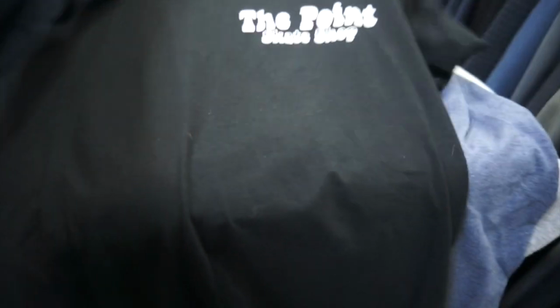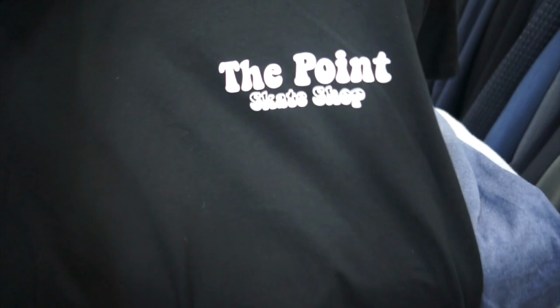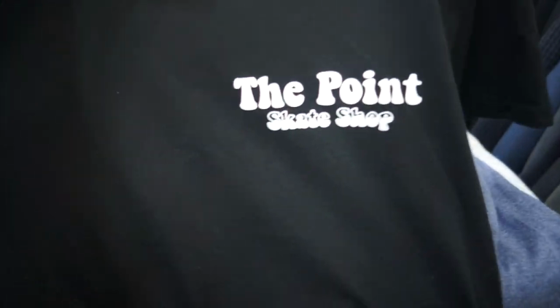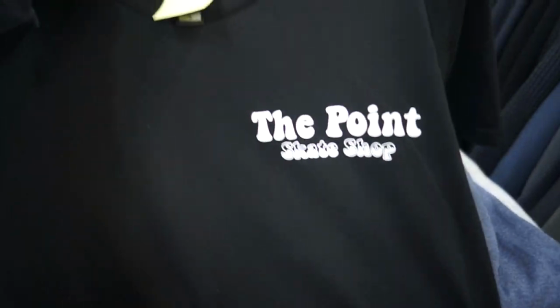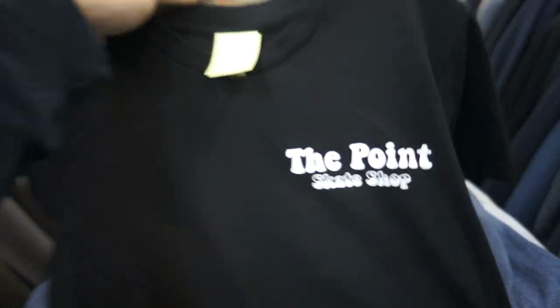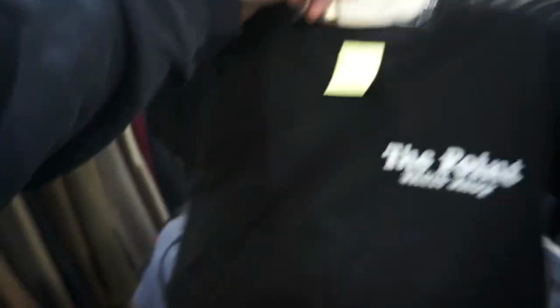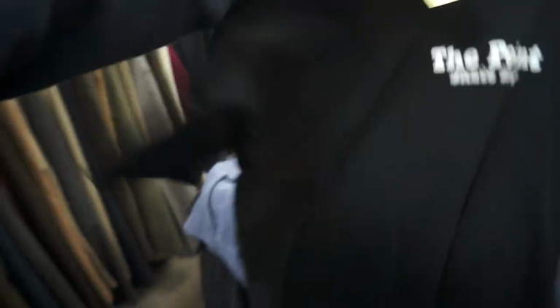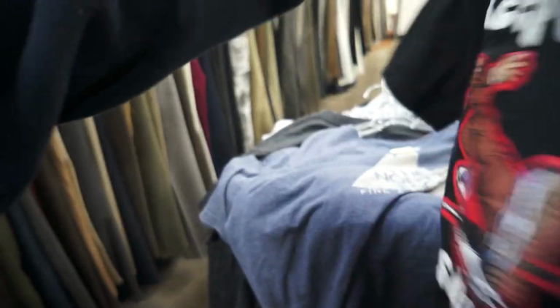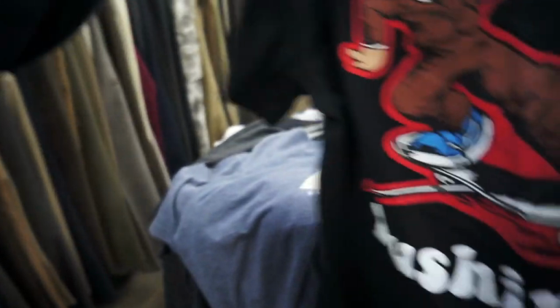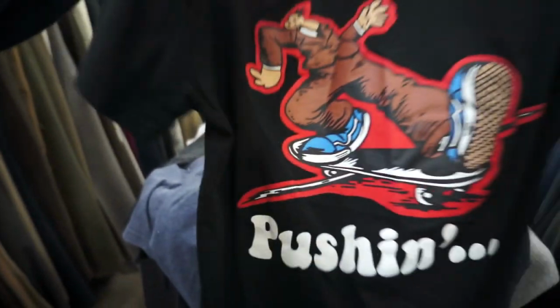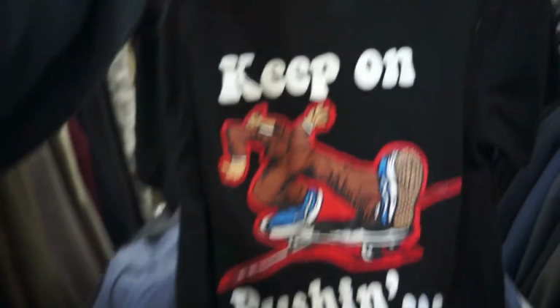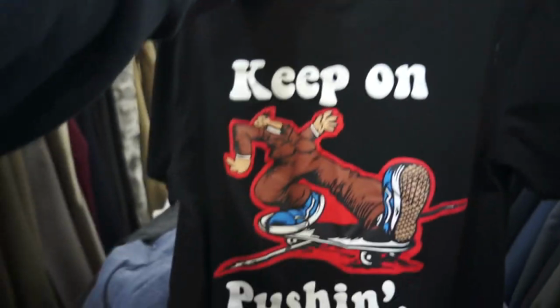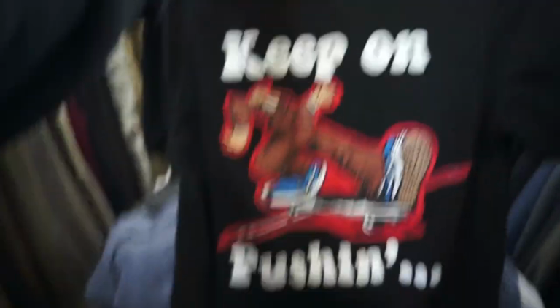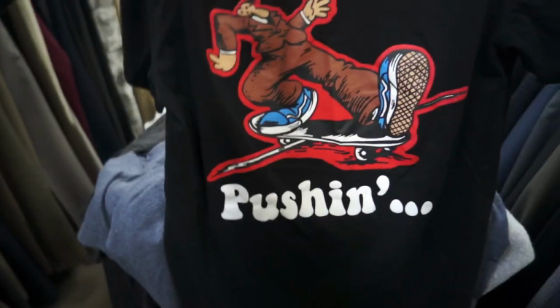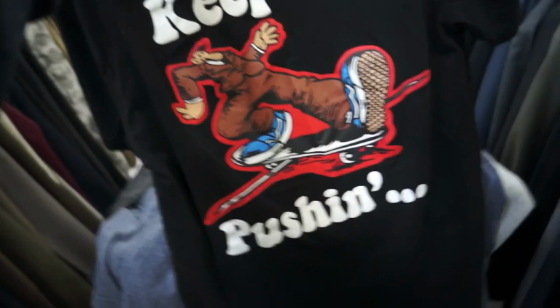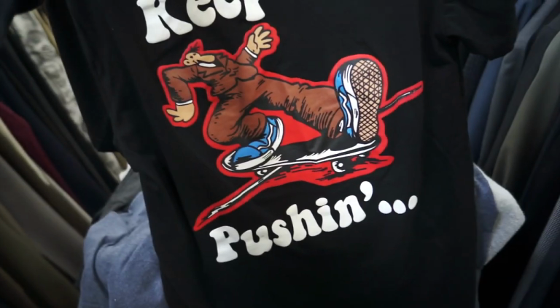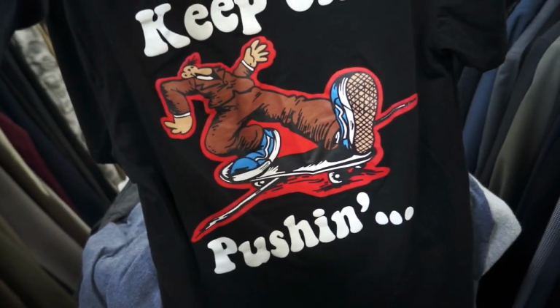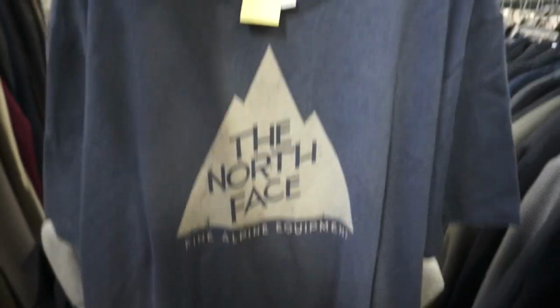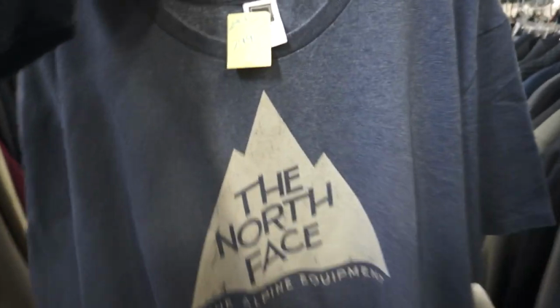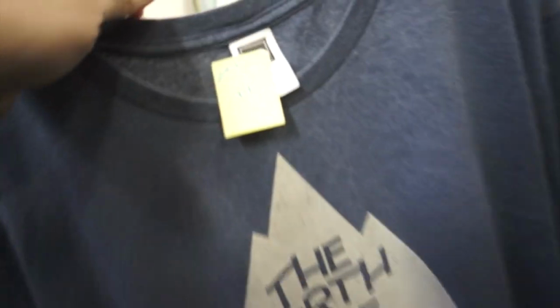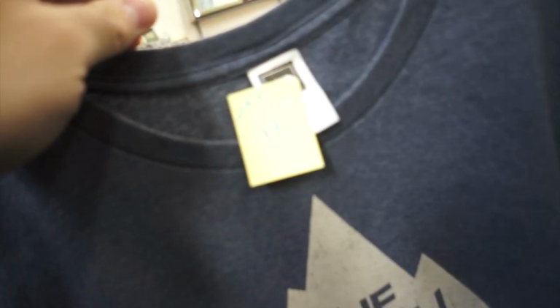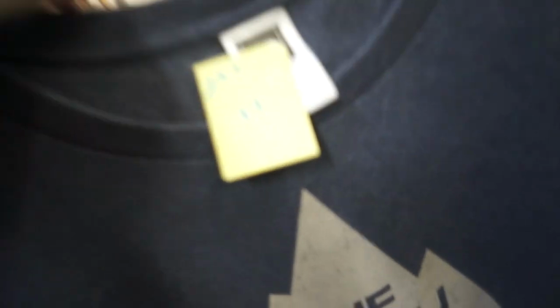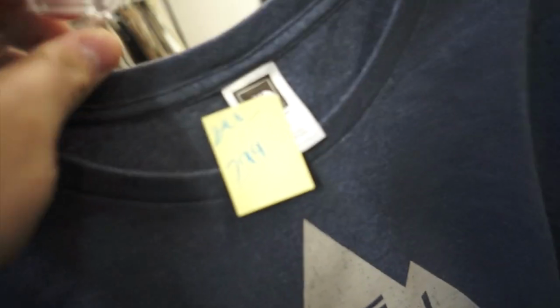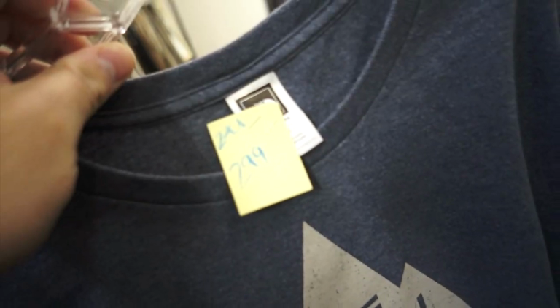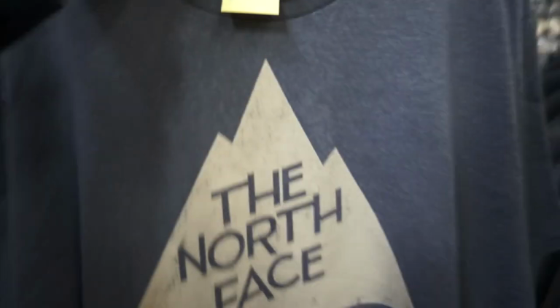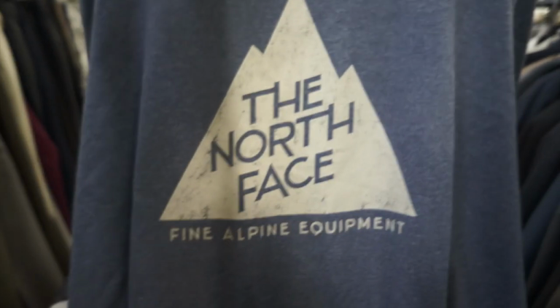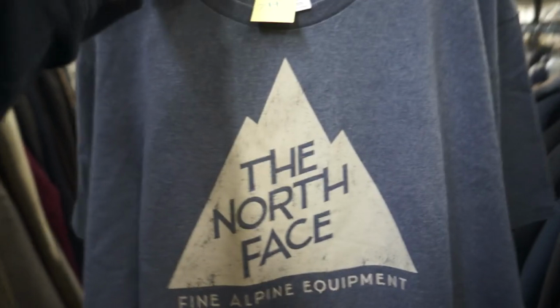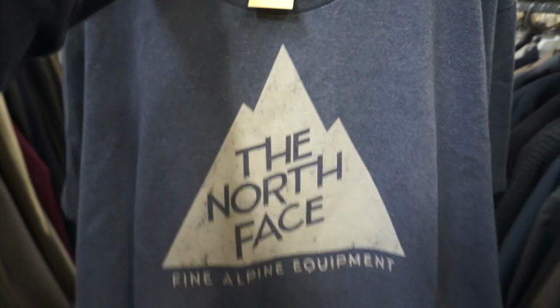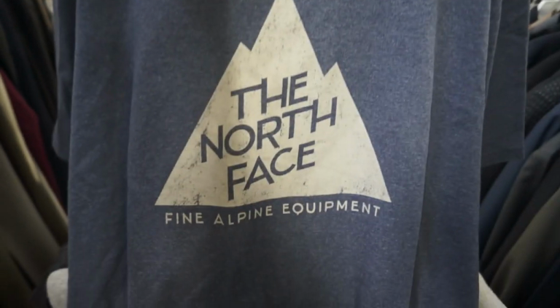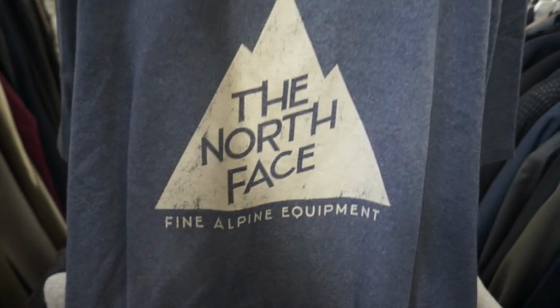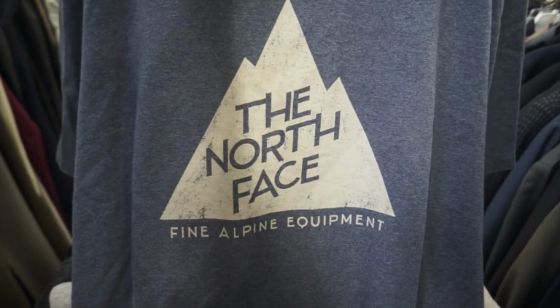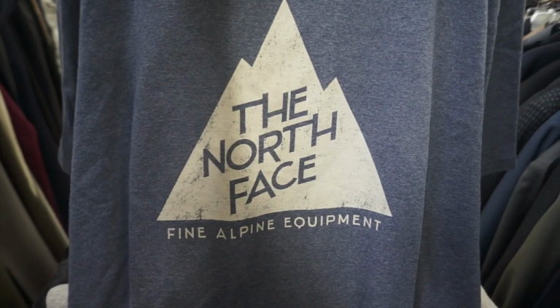Found this The Point Skate Shop tee — I guess it's a local skate shop here in Dallas. 'Keep on pushing.' I like their logo. North Face tee for $2.99, size 2XL. Nothing crazy, just your little mountain logo.